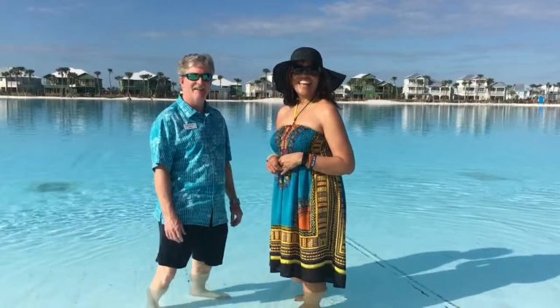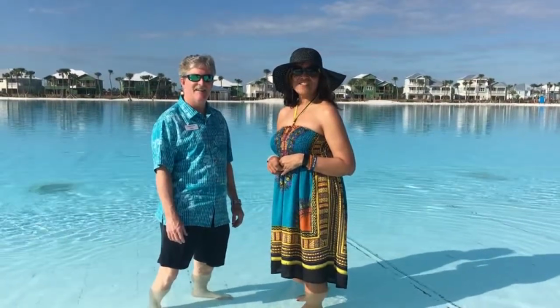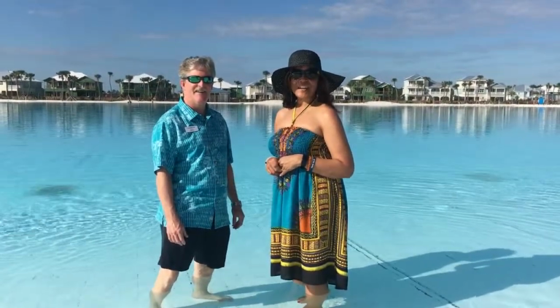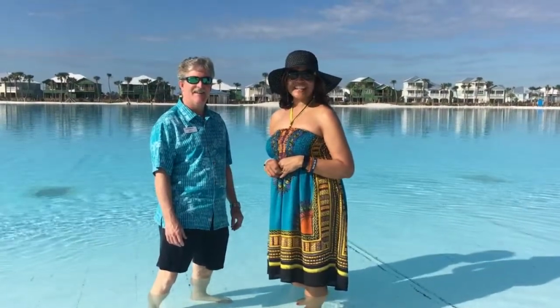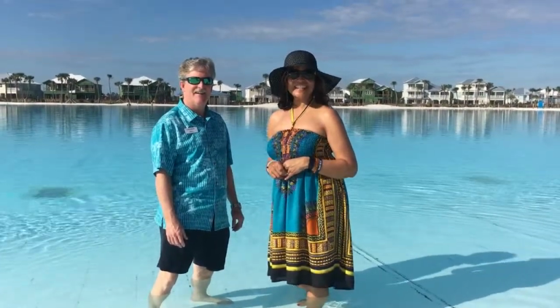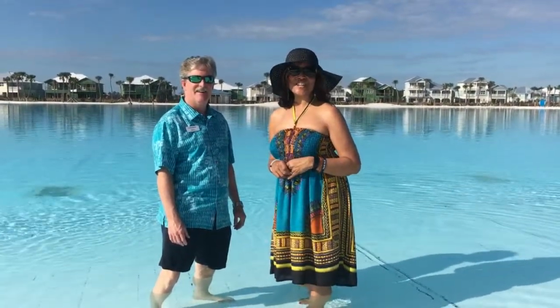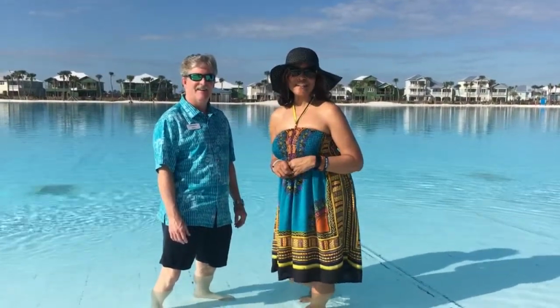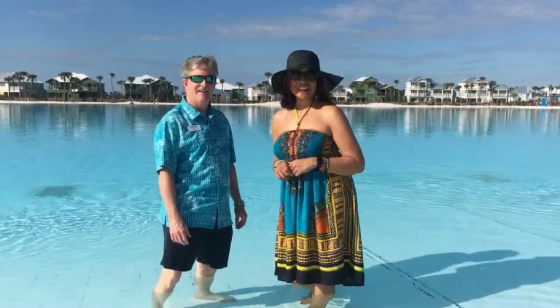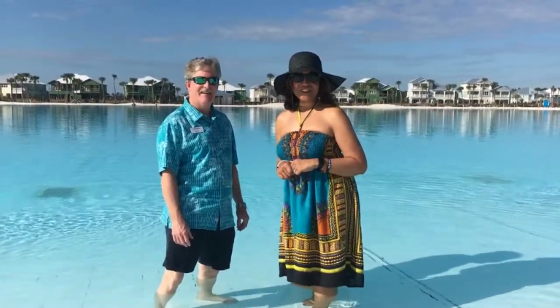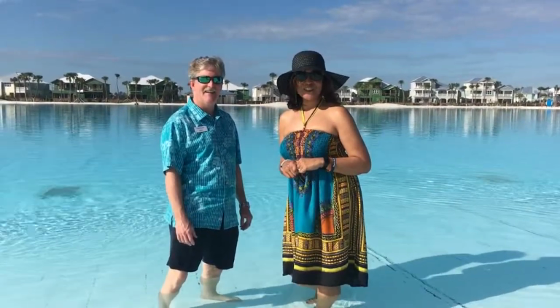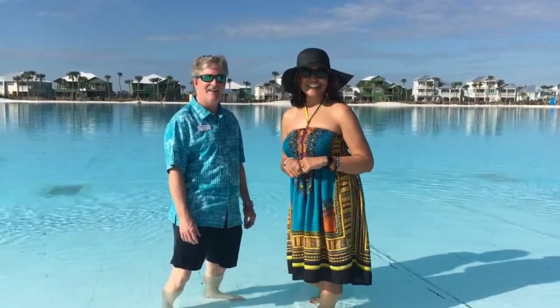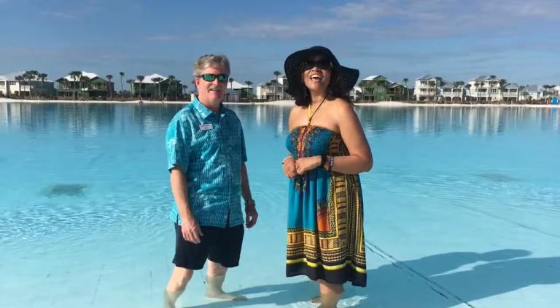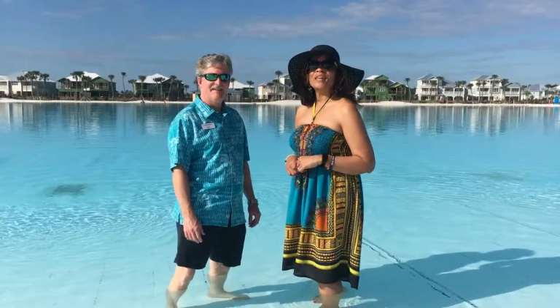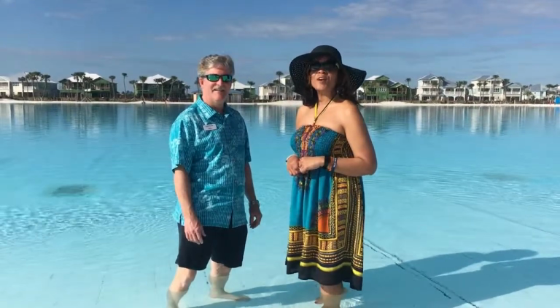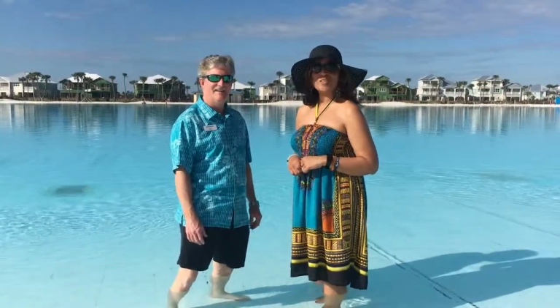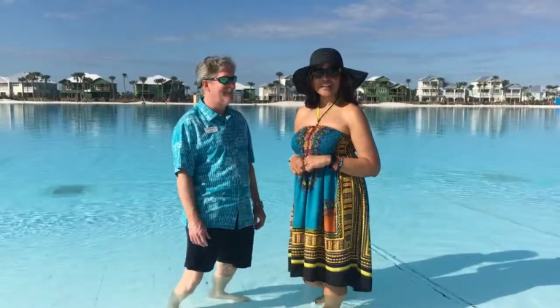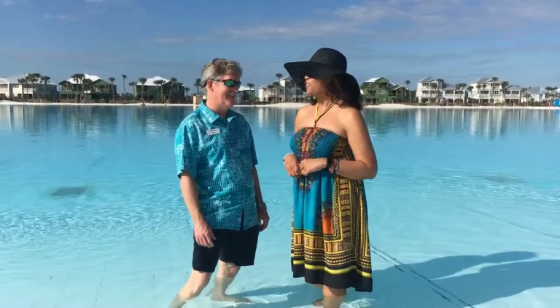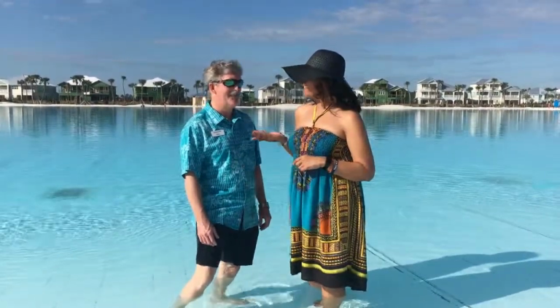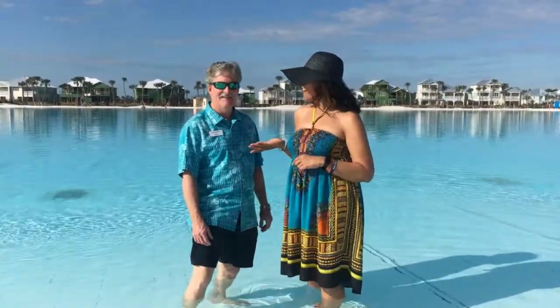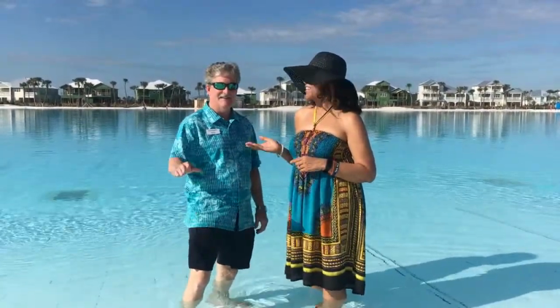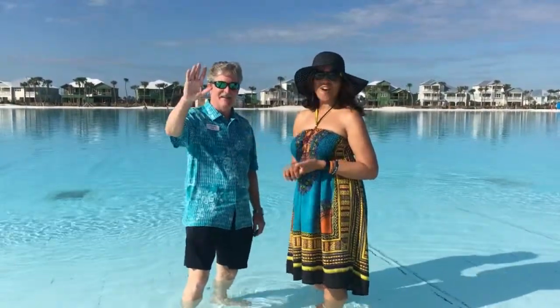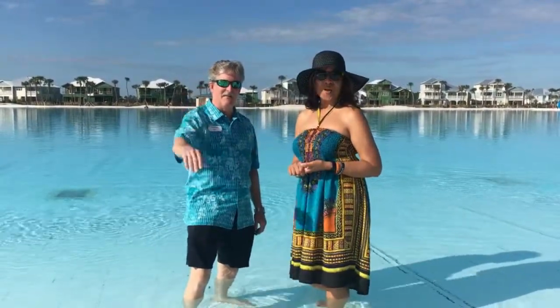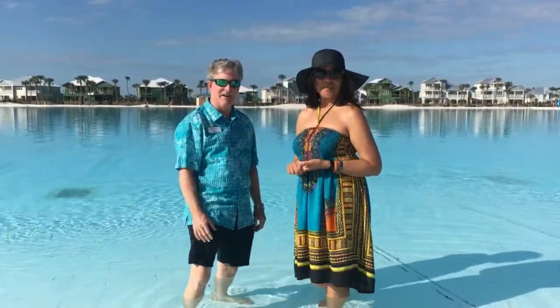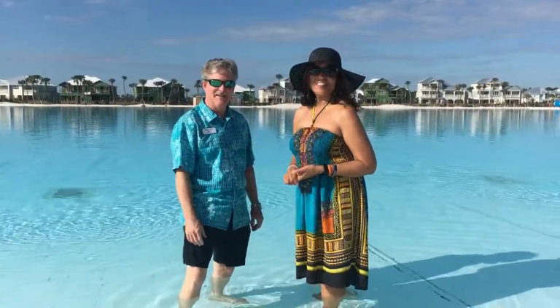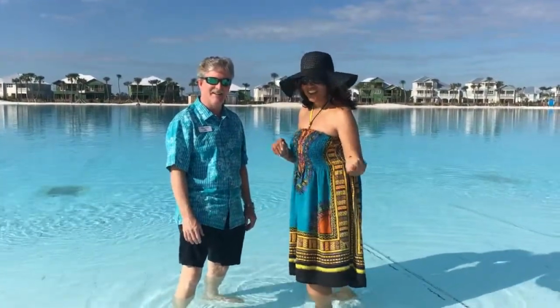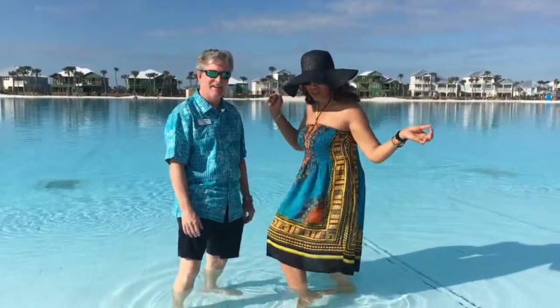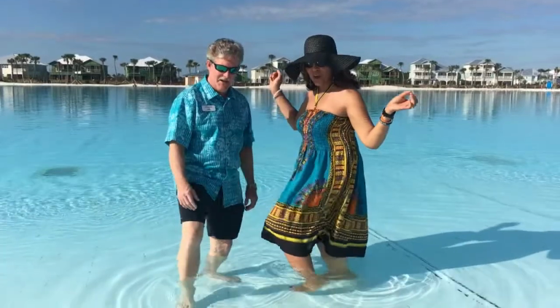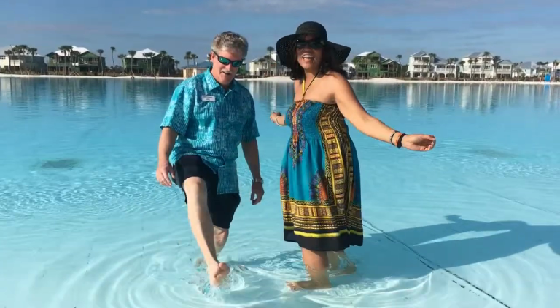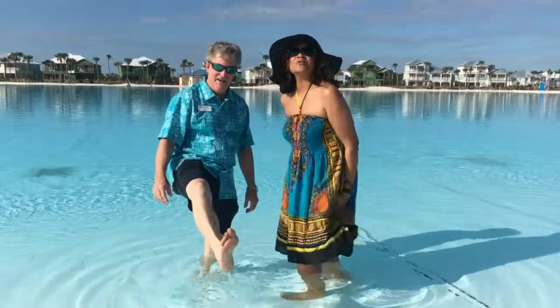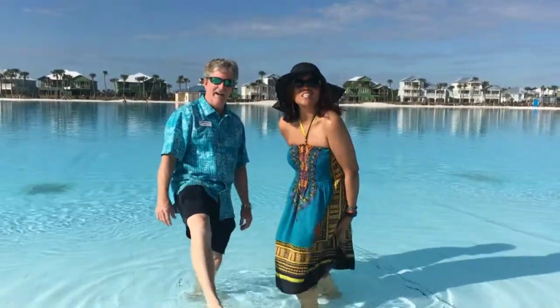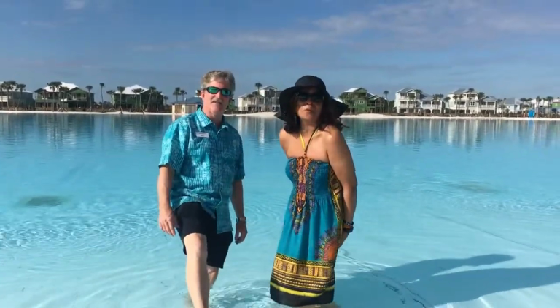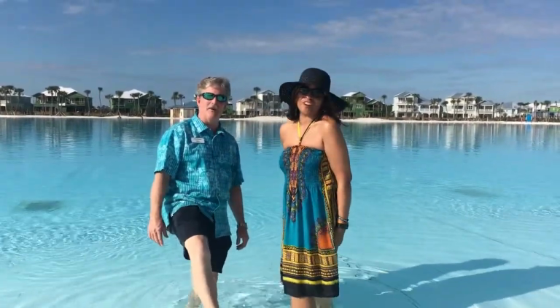Hey everybody, this is Terri Apodaca with Davidson Realty. I'm here at Beachwalk today with Neil Rodden with Lenore Homes. We got our toes in the water, and guess what? It's February.